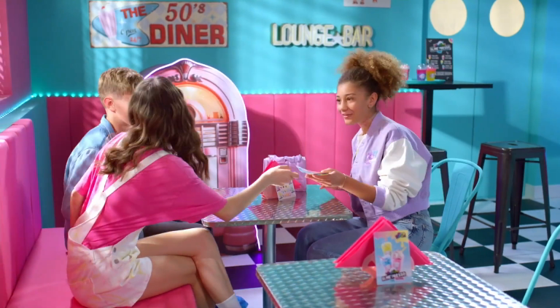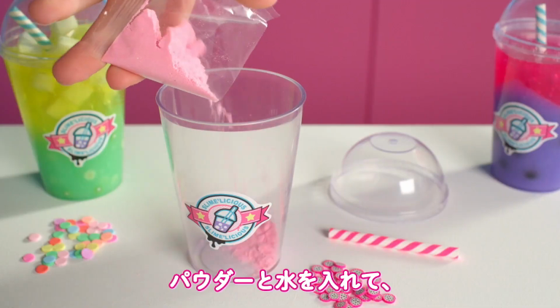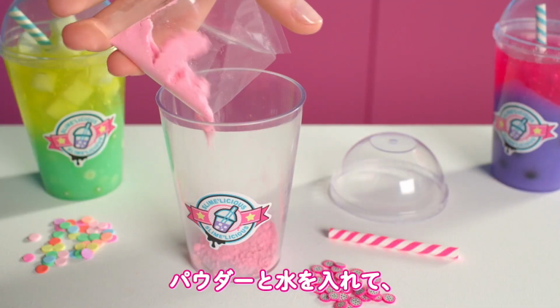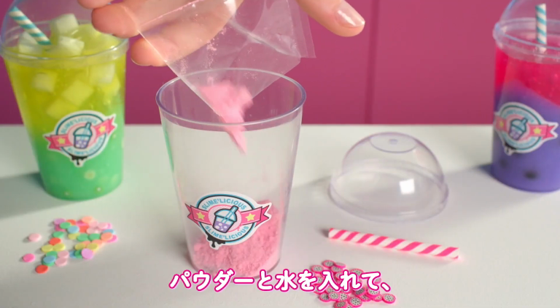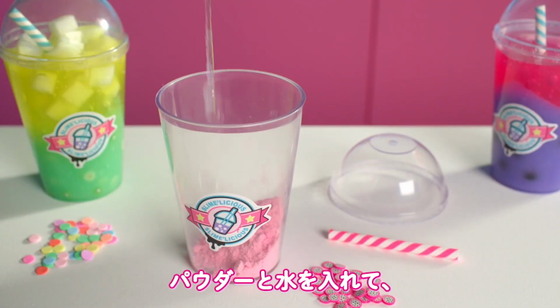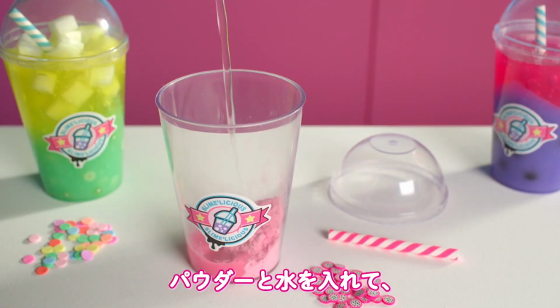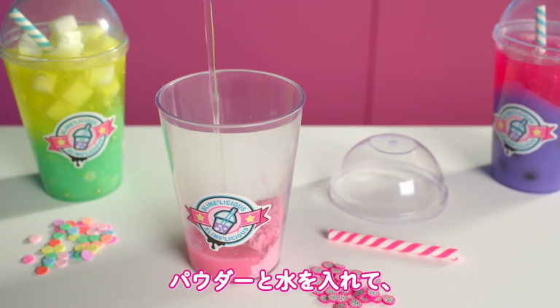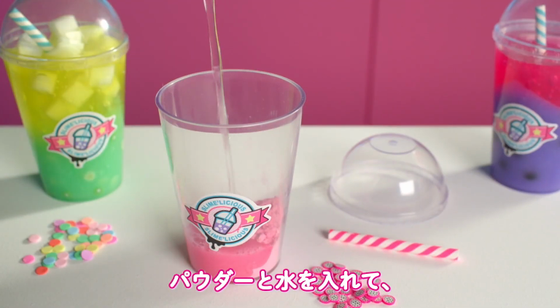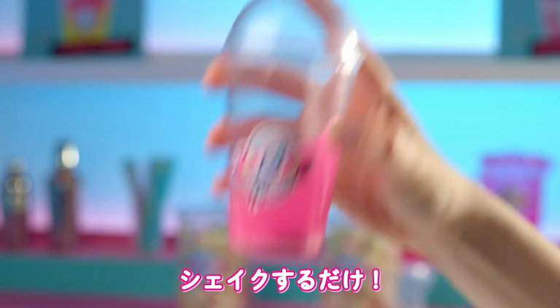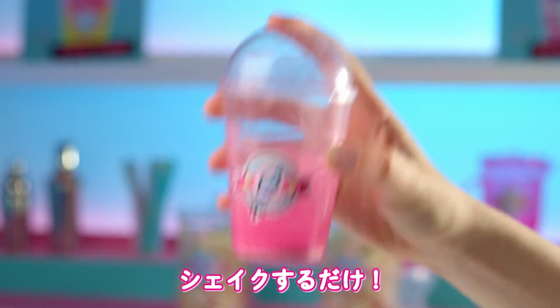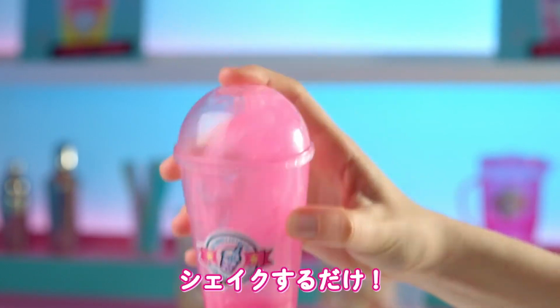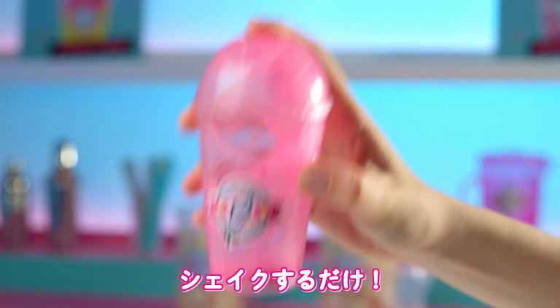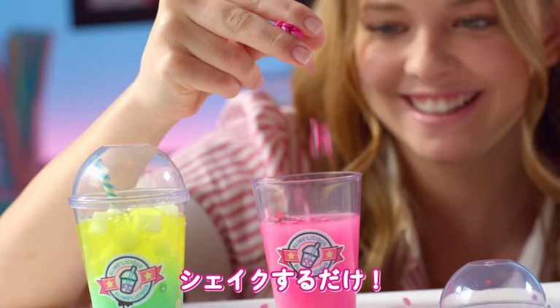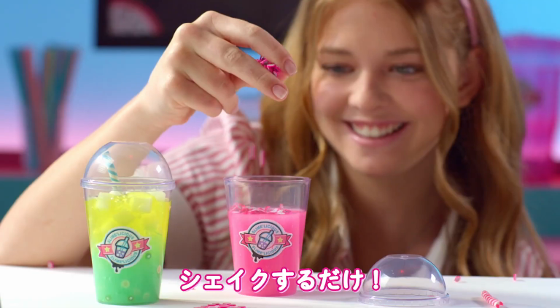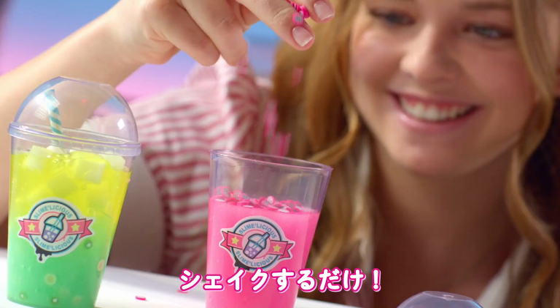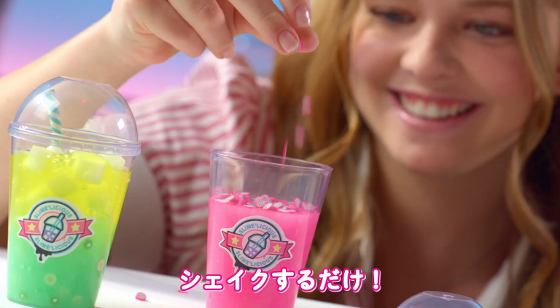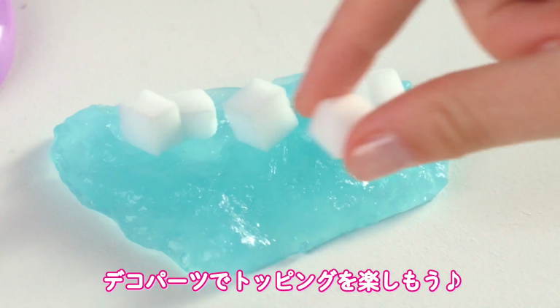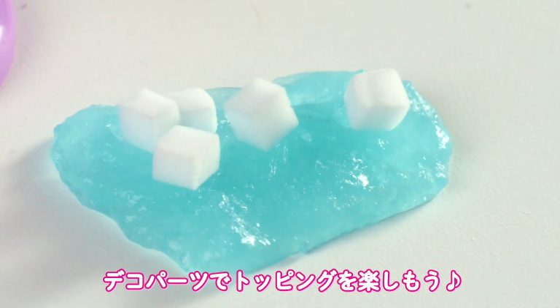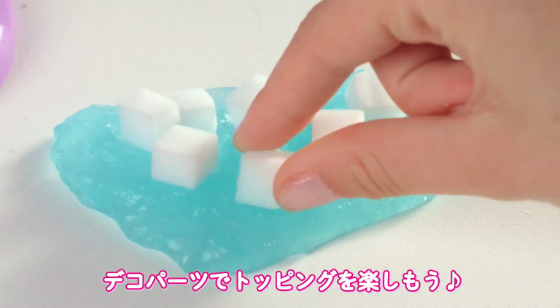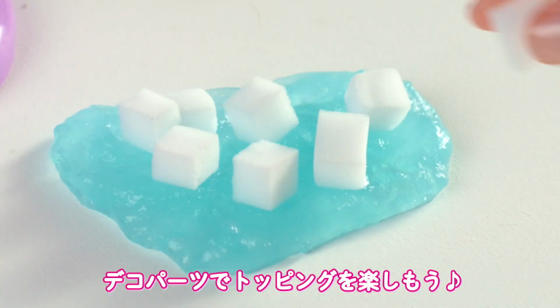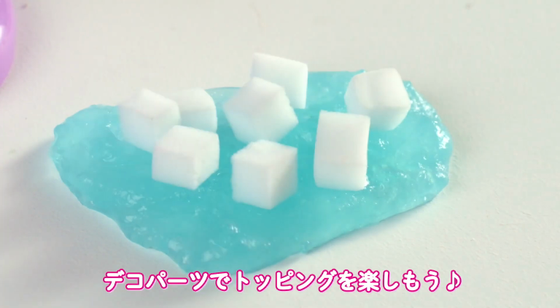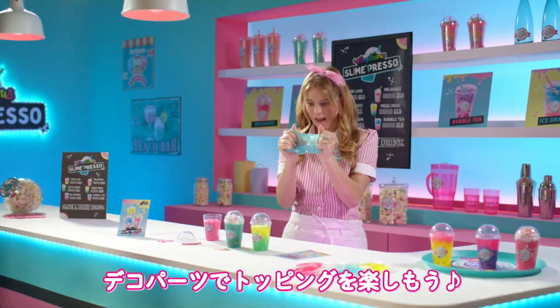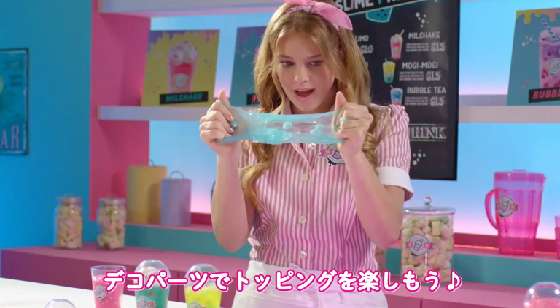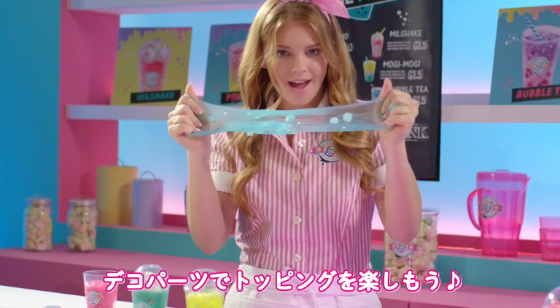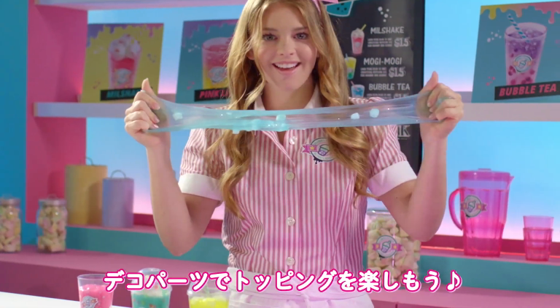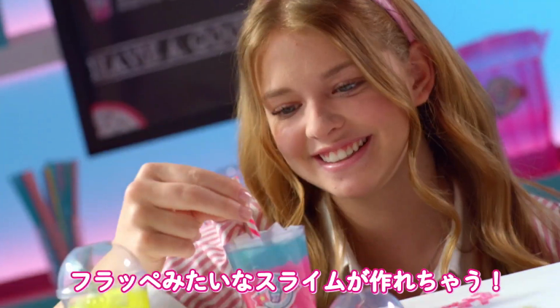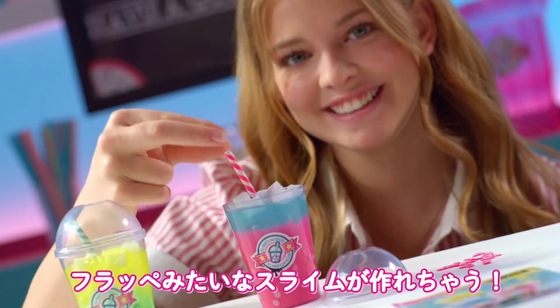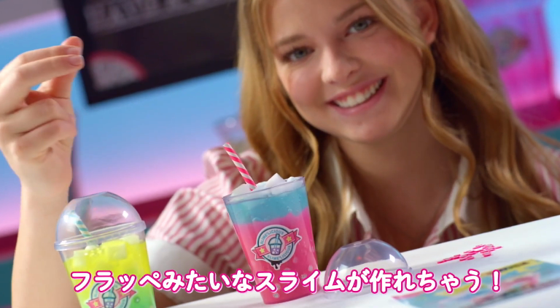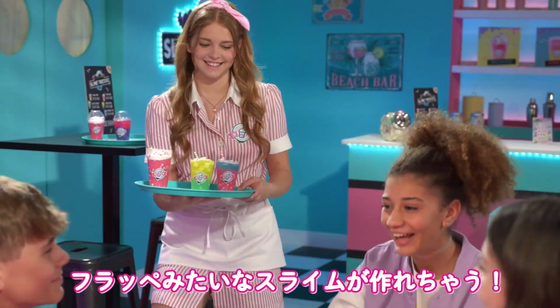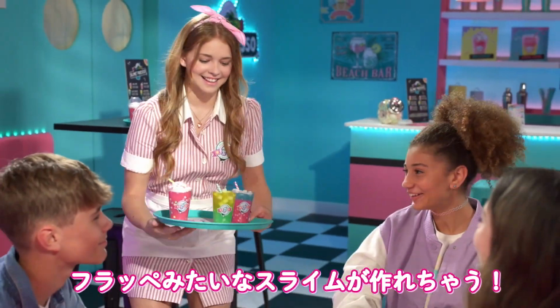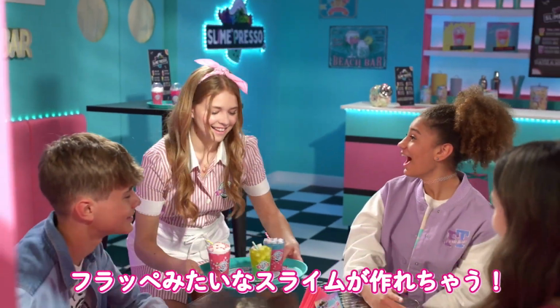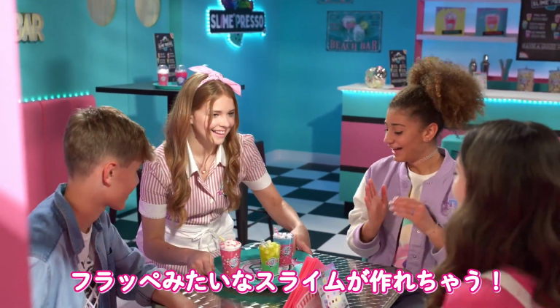Pour in slime powder, add water, and mix. Wow, it's magic! Add decorations and mix with pre-made slime. So cool — your slime drink is ready.